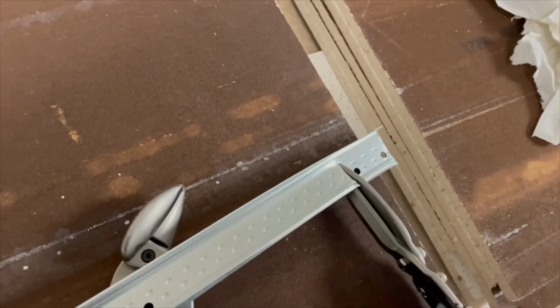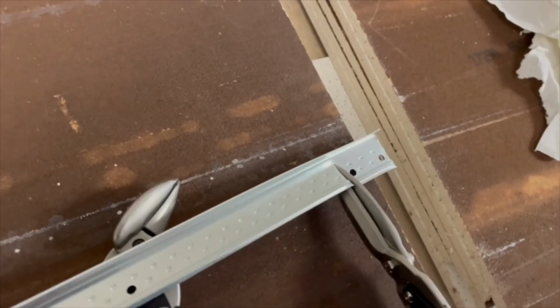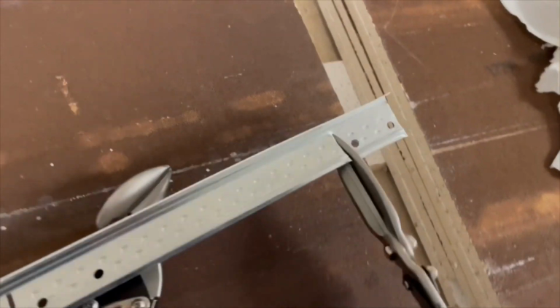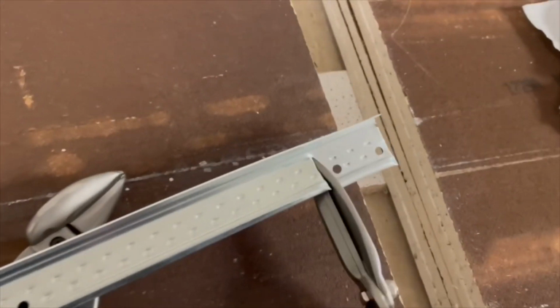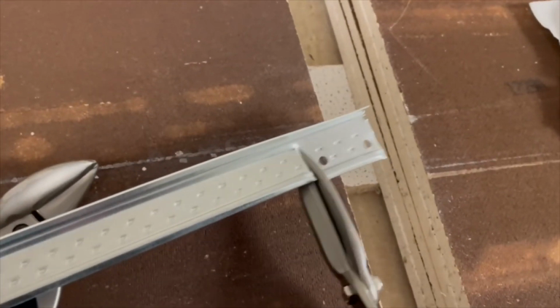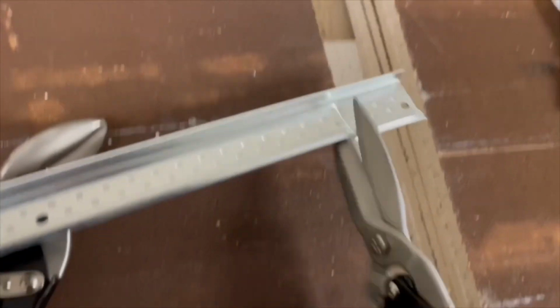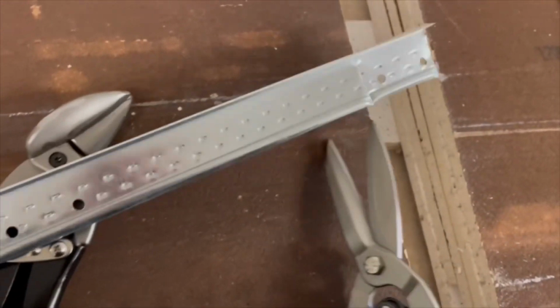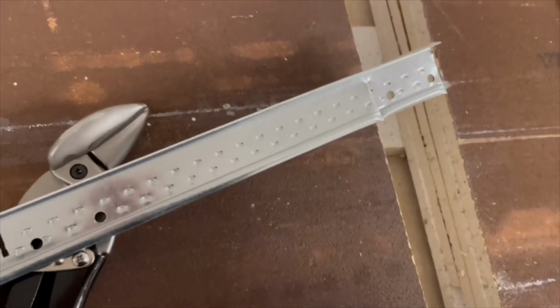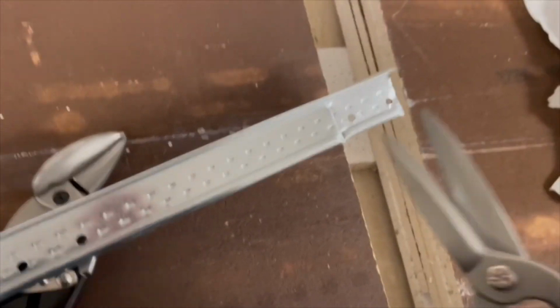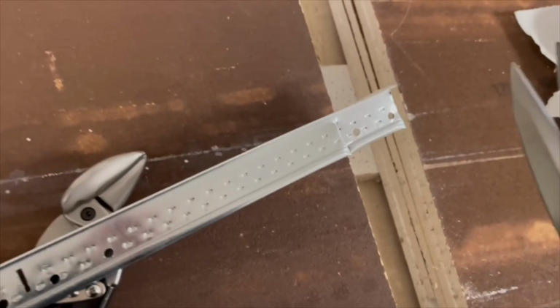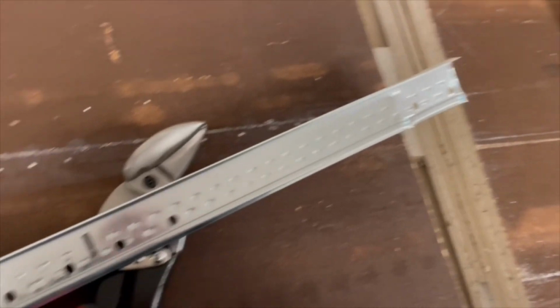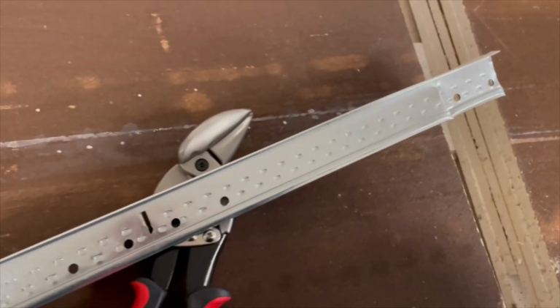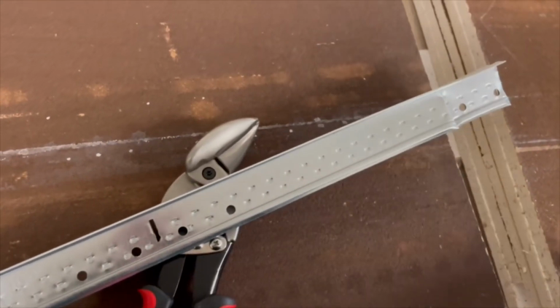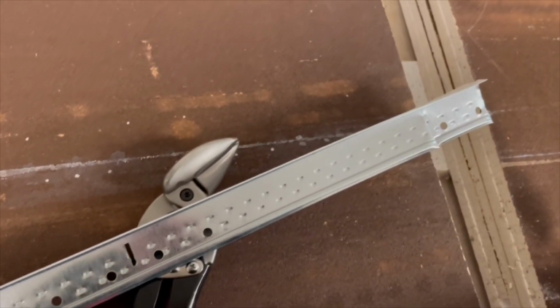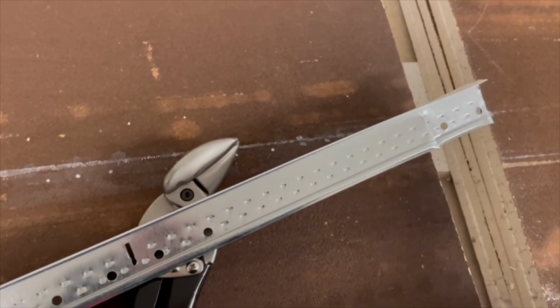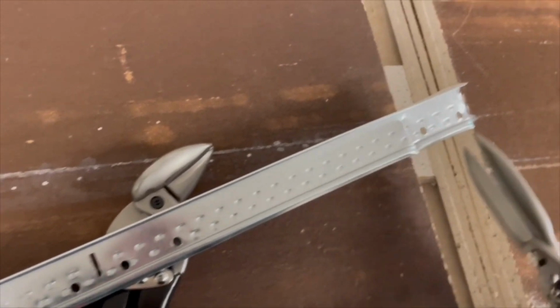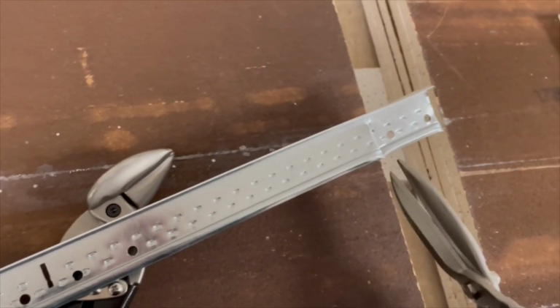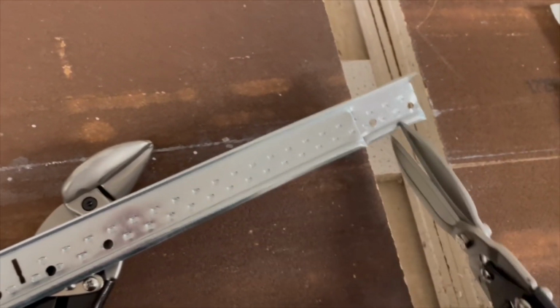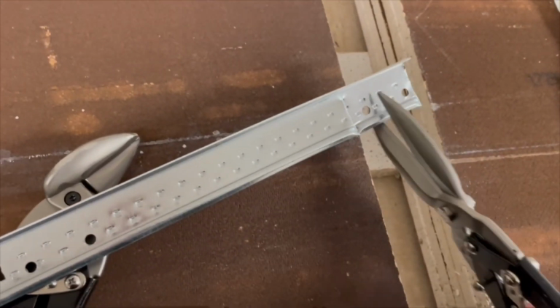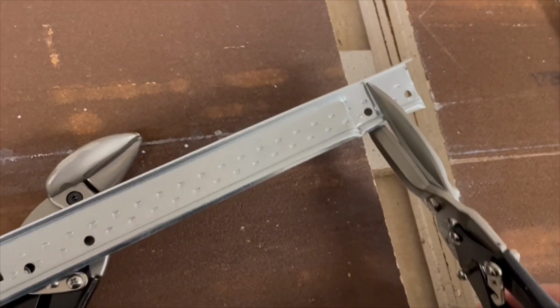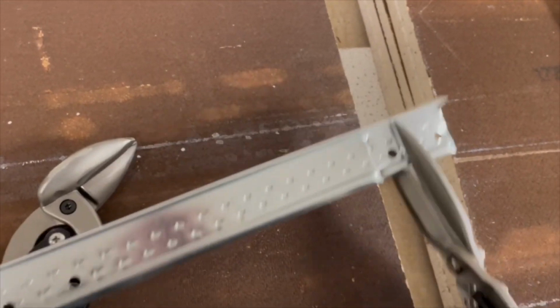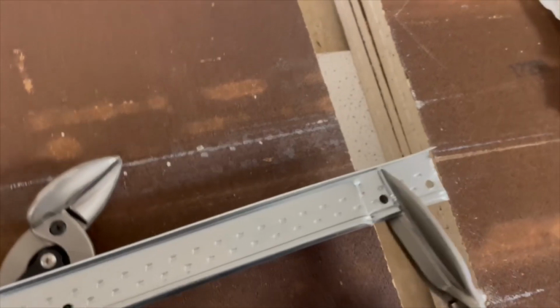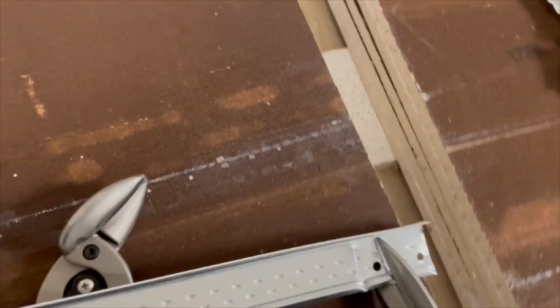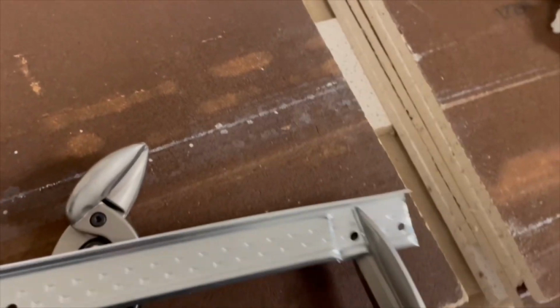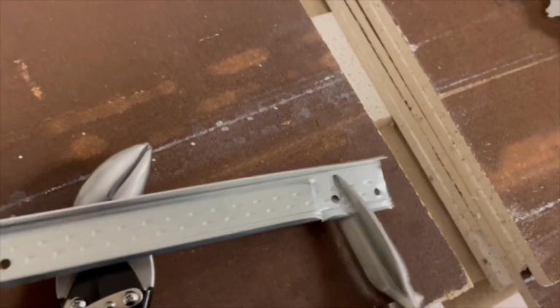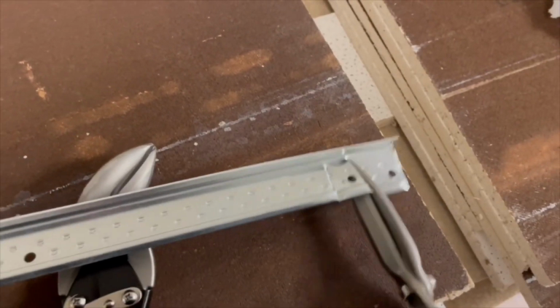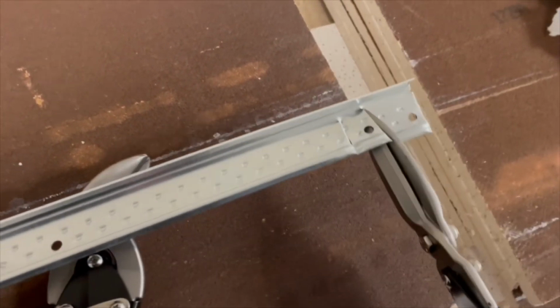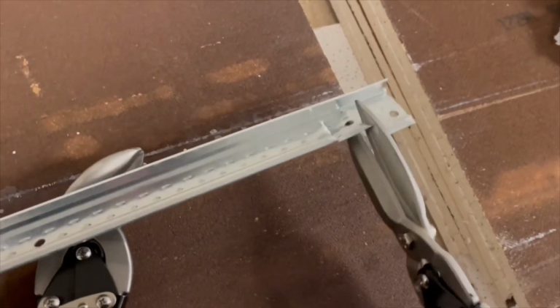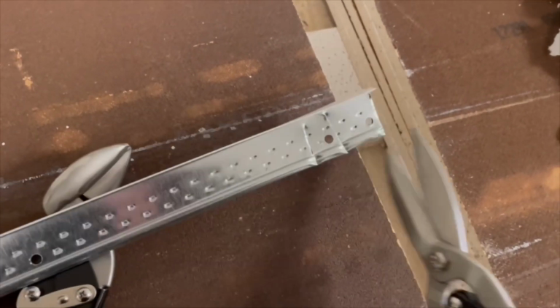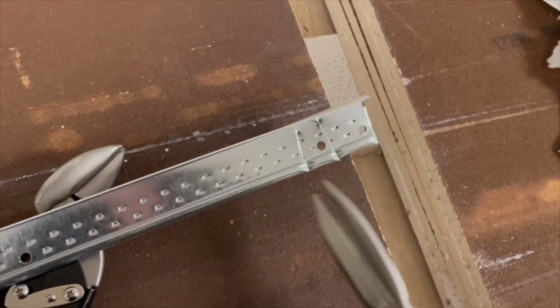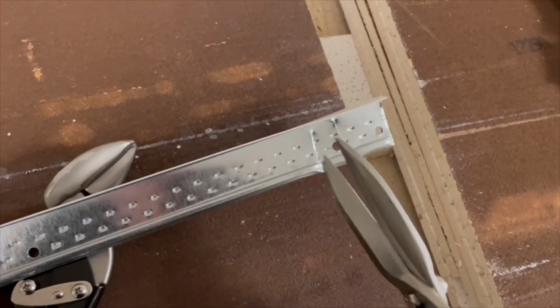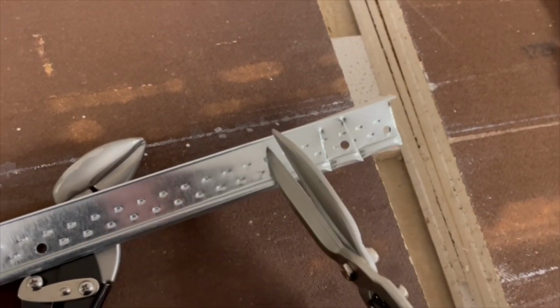And you can see it cut right through it. This stuff is typically kind of a booger to get through with some different kinds of snips, and you can see that I actually went right through it.